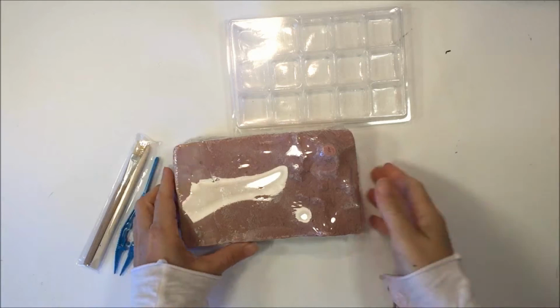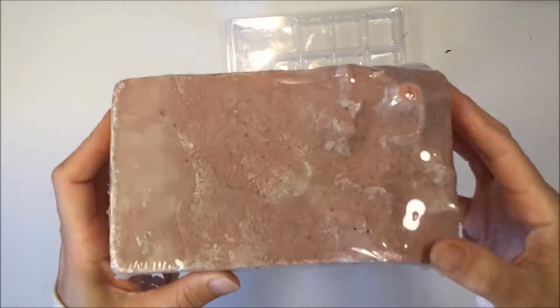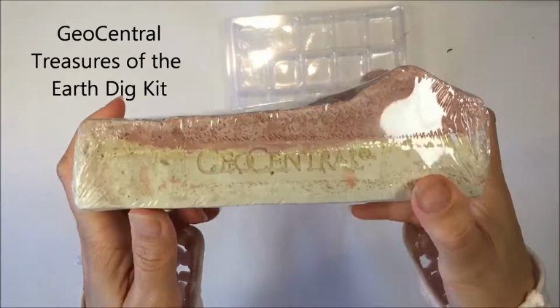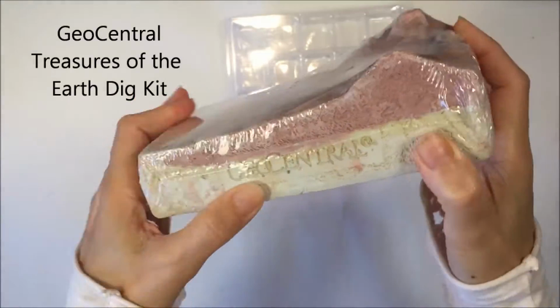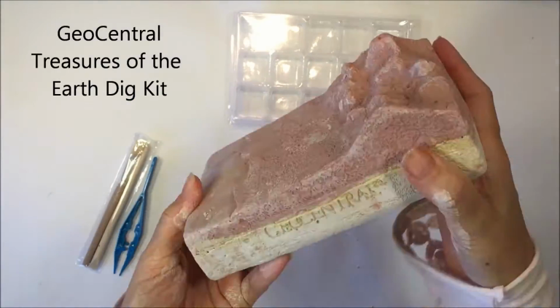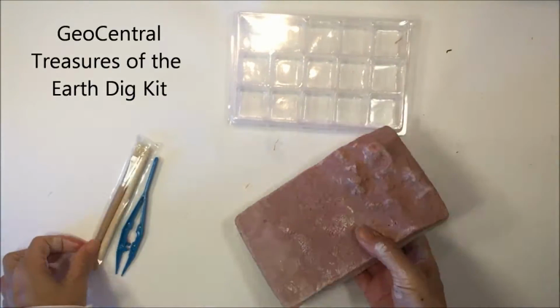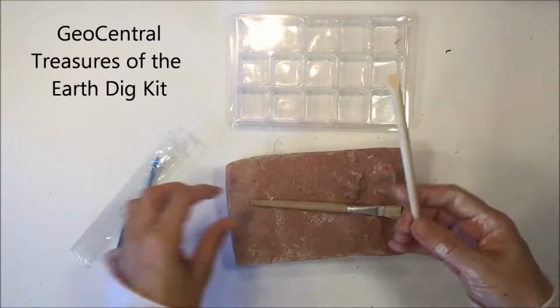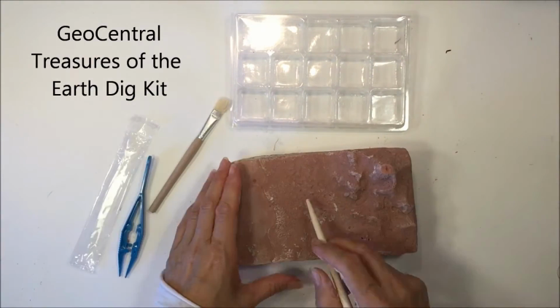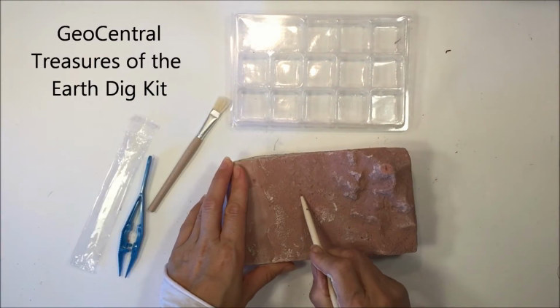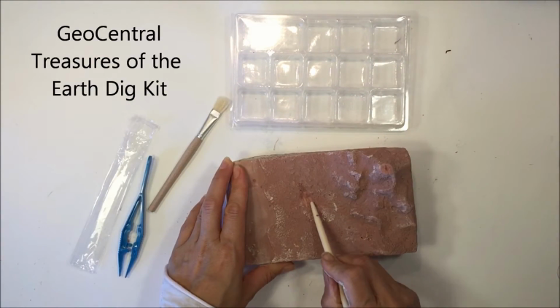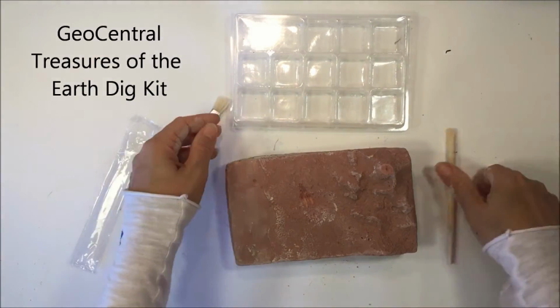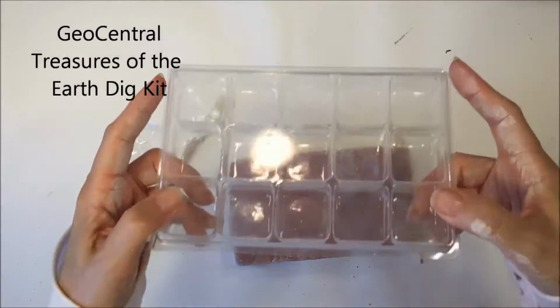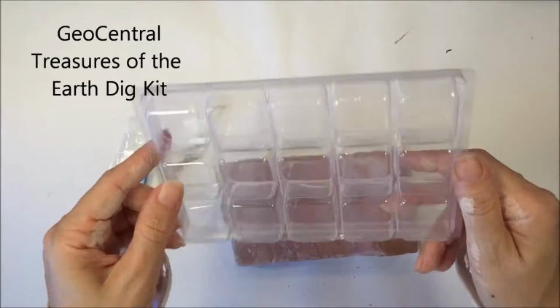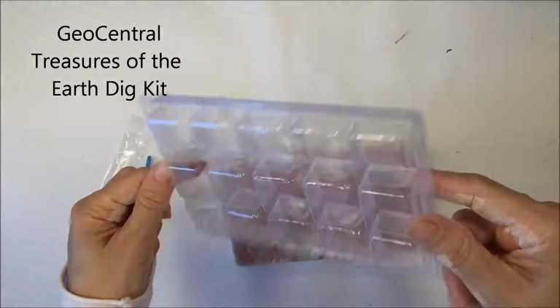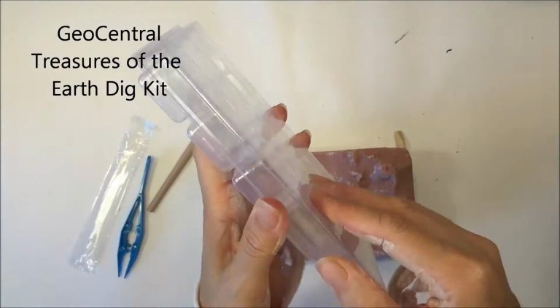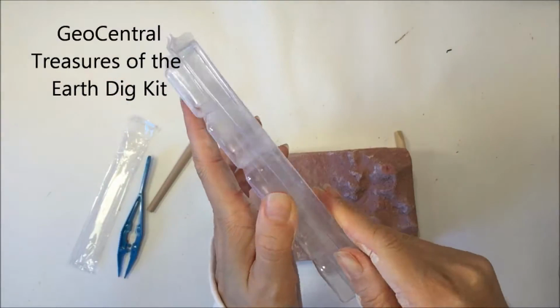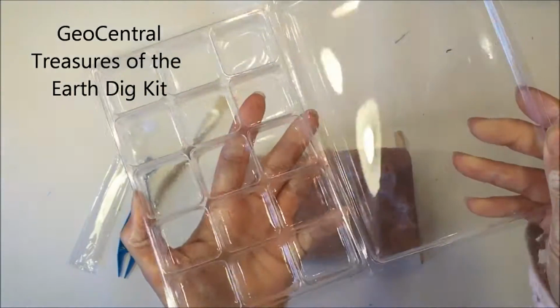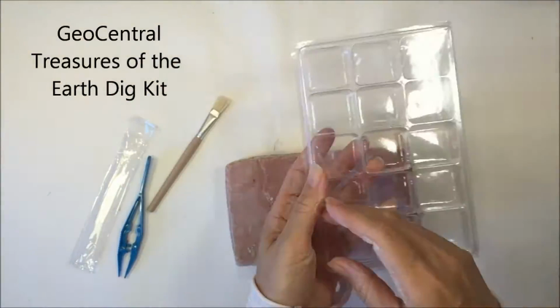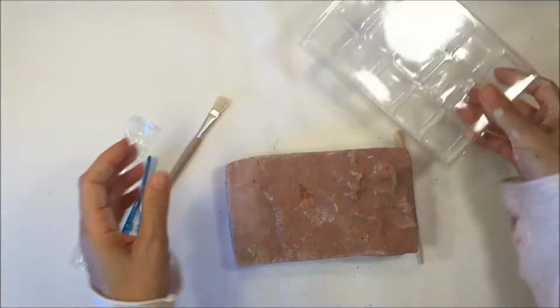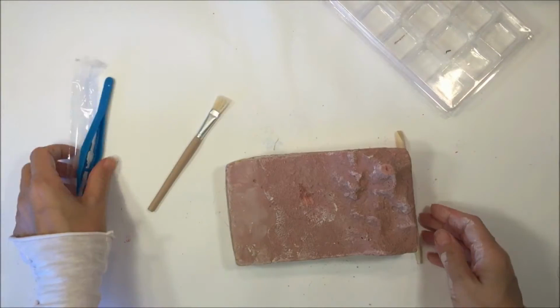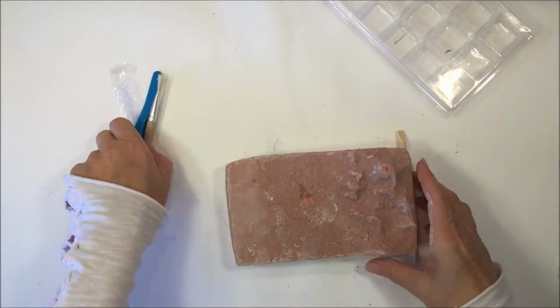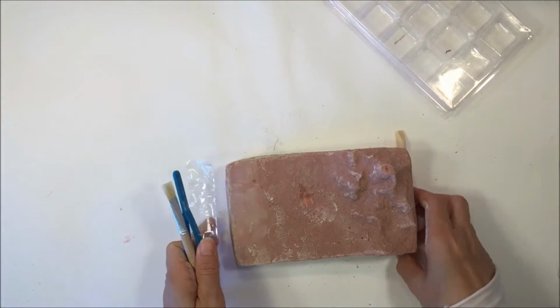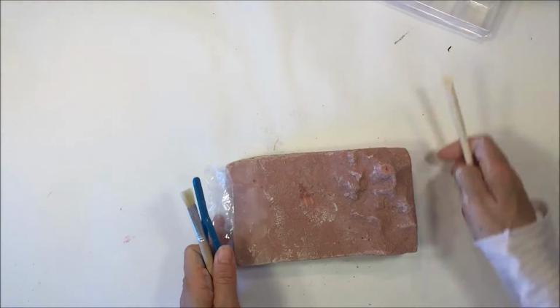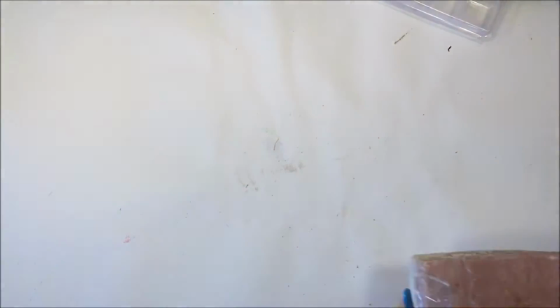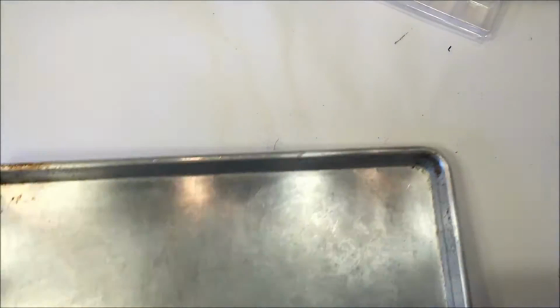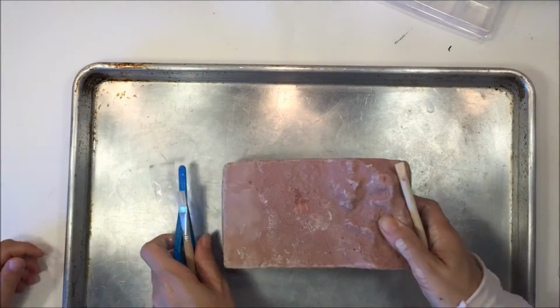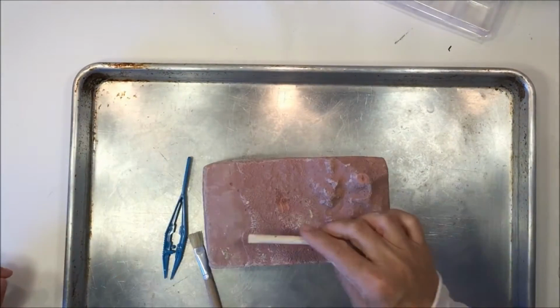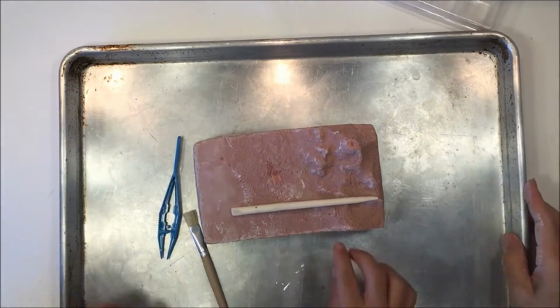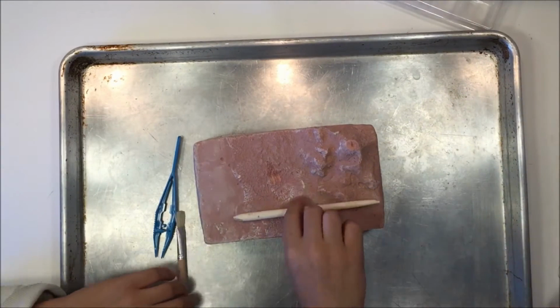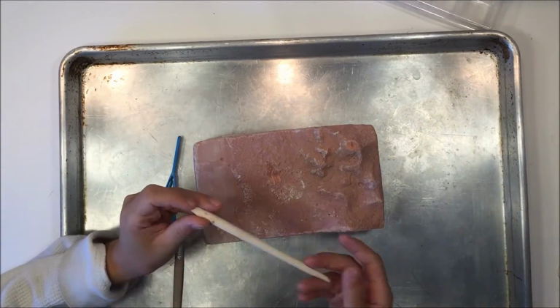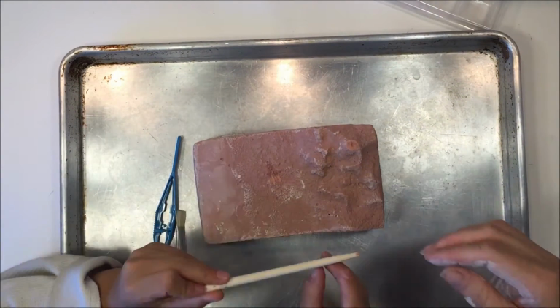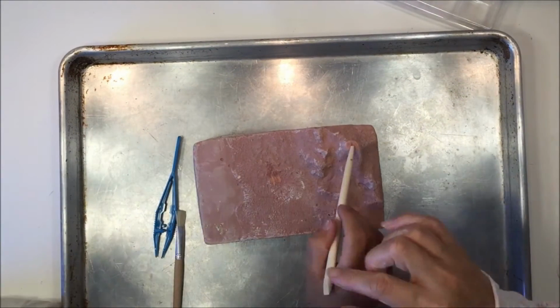Hello everybody! My name is Hannah and this is Pepper and Pine, and today I am sharing with you an excavation kit that we are using for our geology unit. We picked it up from rainbowresource.com and you can check the description box below for a link to this product.